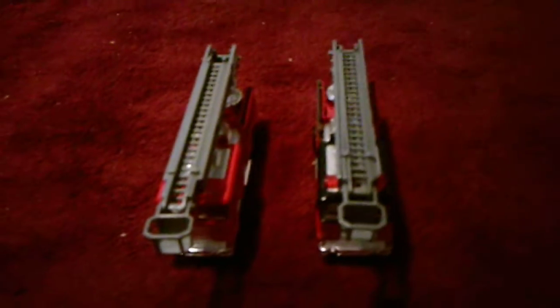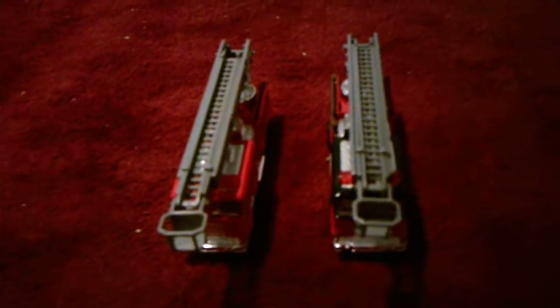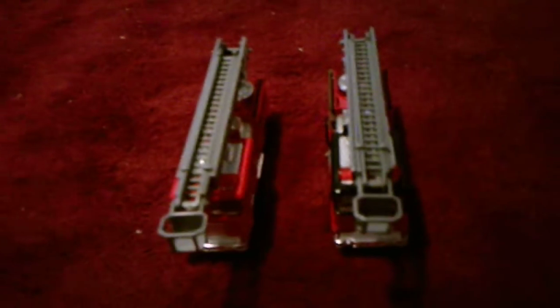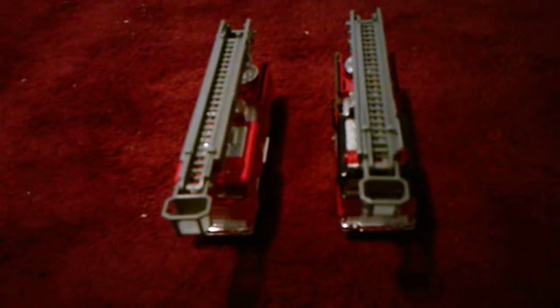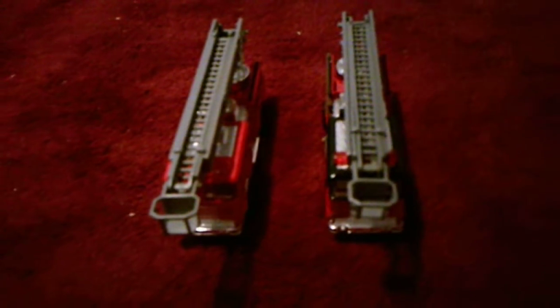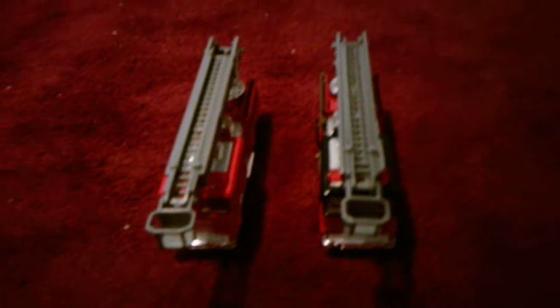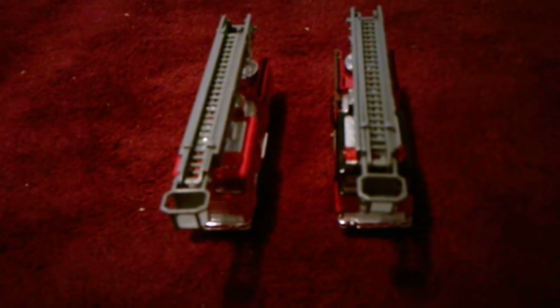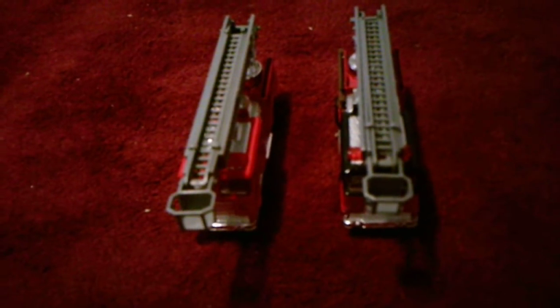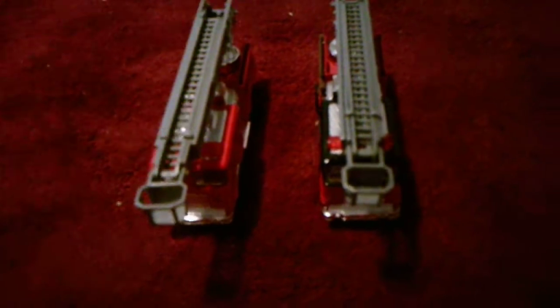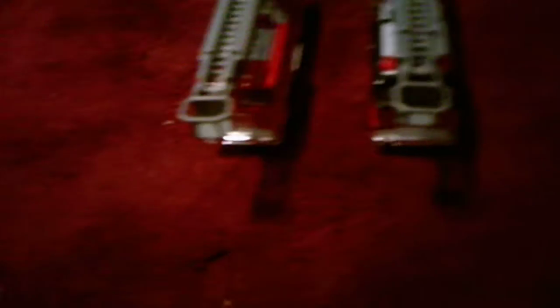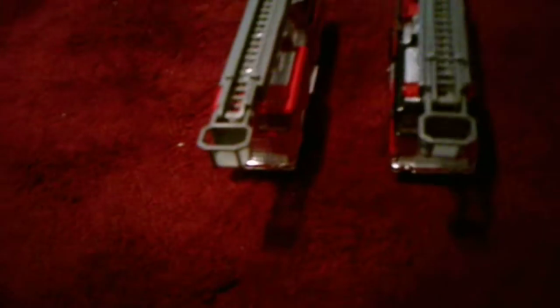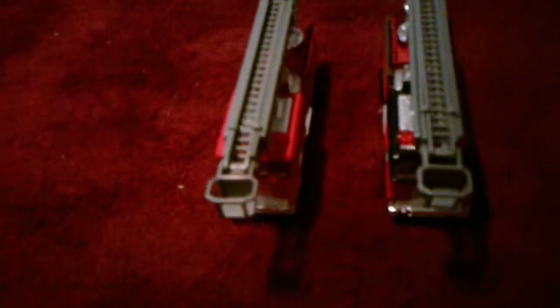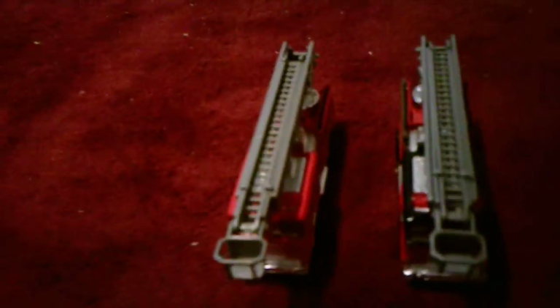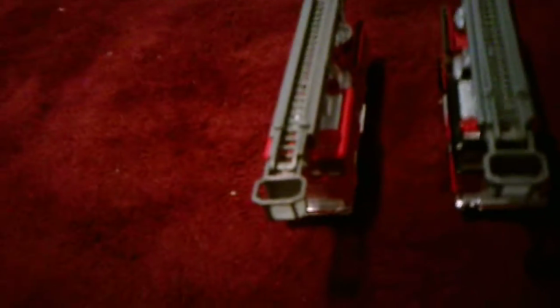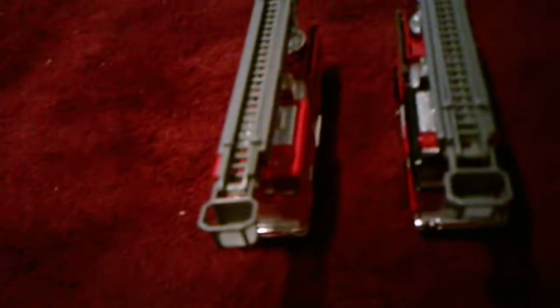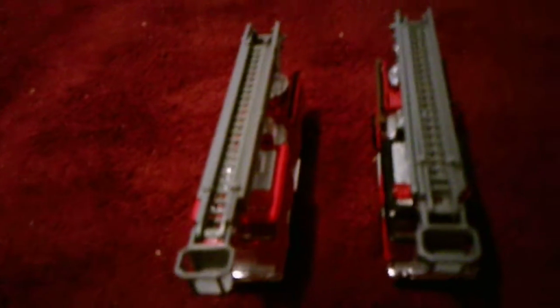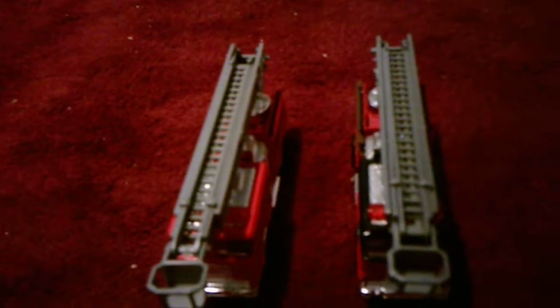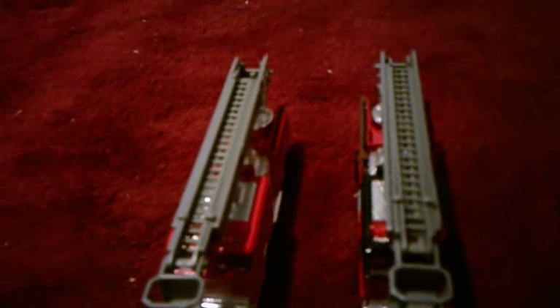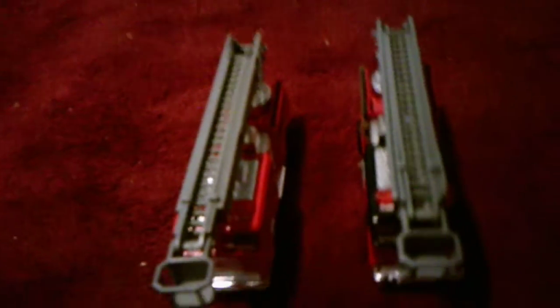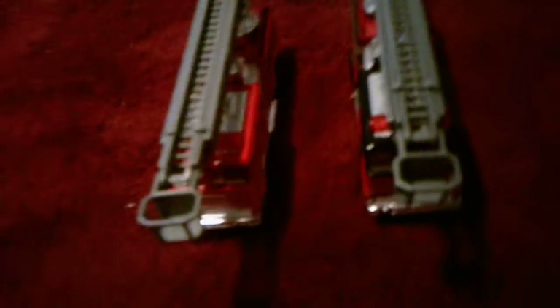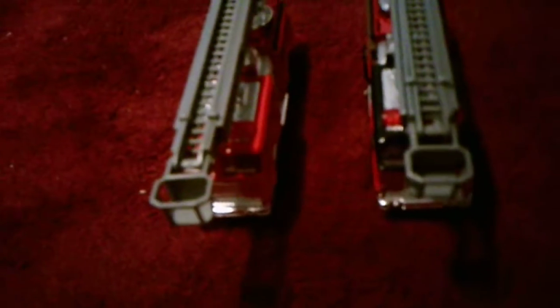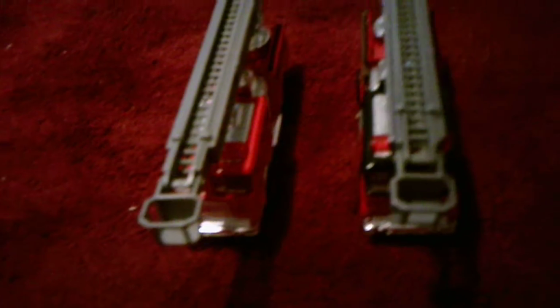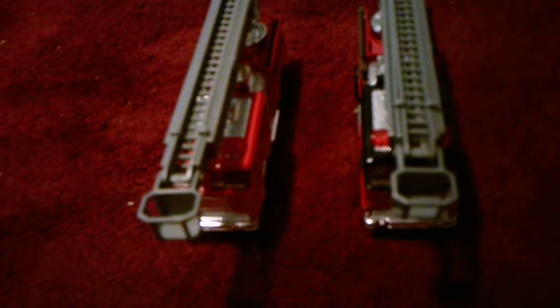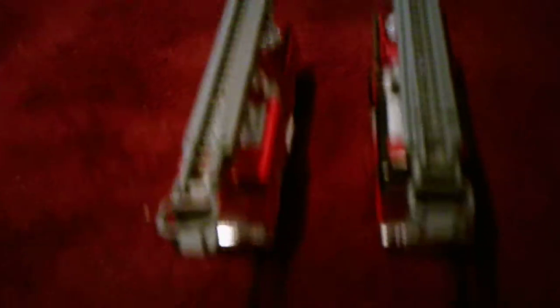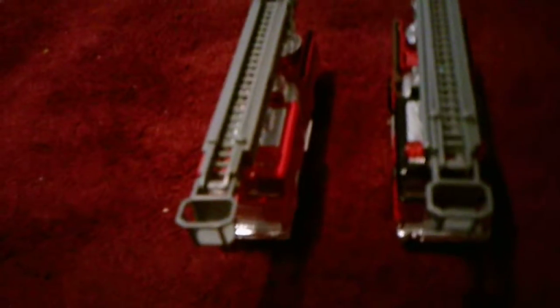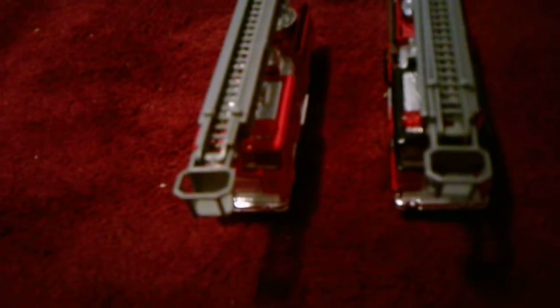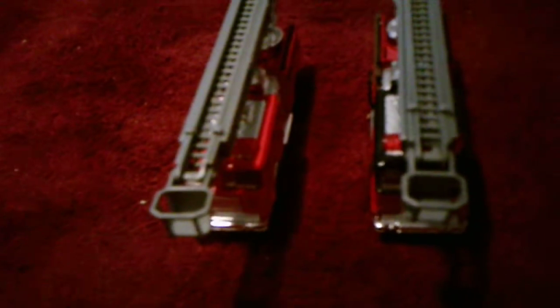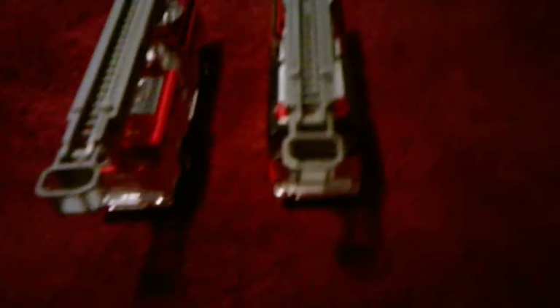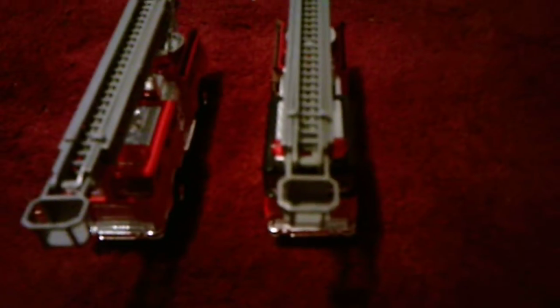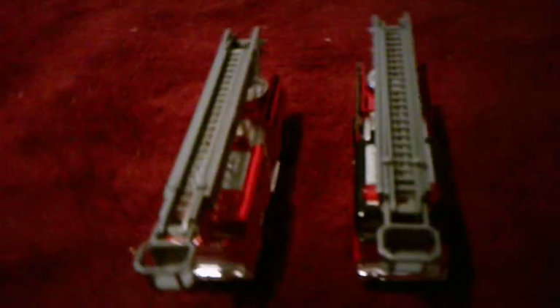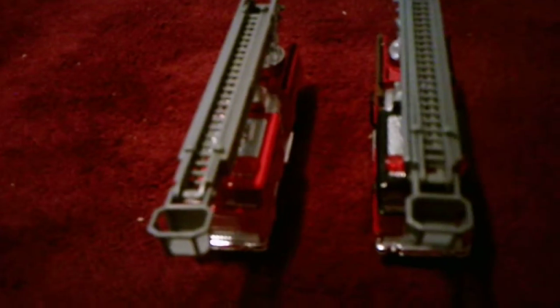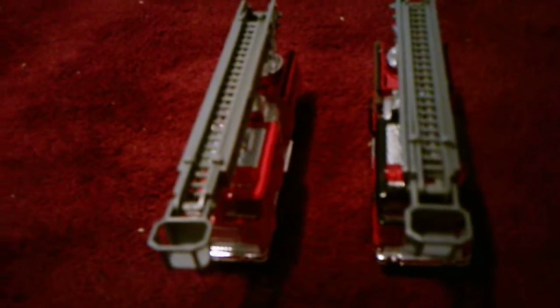Hey everyone, I'm here today with a comparing video, this time between two modern hook and ladders. This will be a comparison. Now both of these I got at CVS but not the same day as each other. The one on the right I got first, the one on the left I got afterwards.